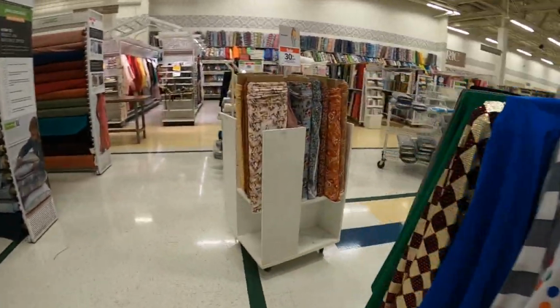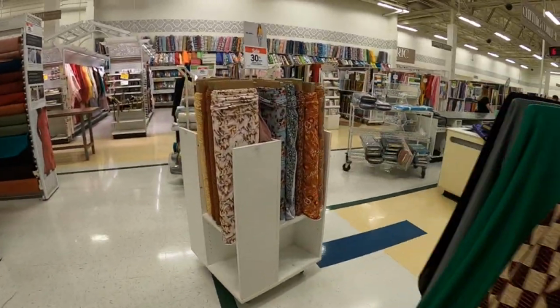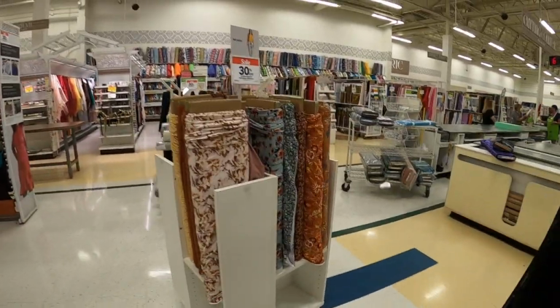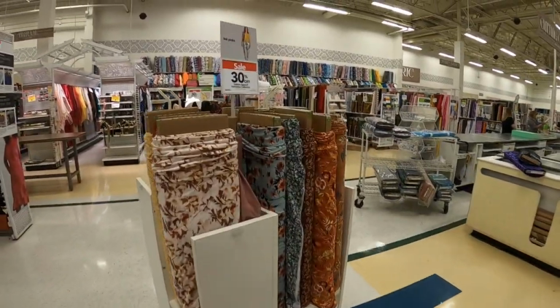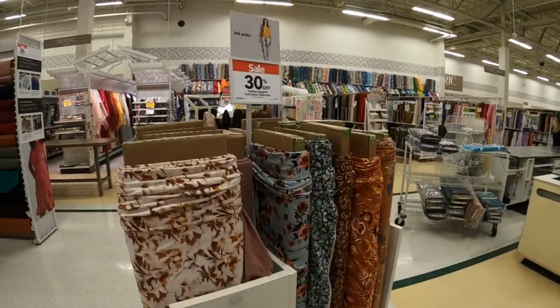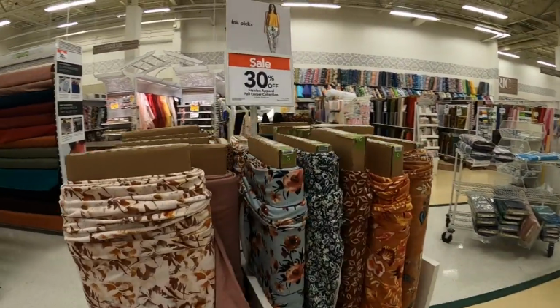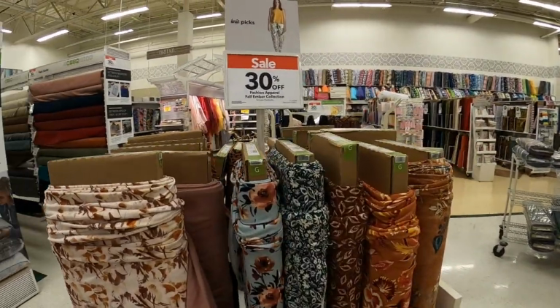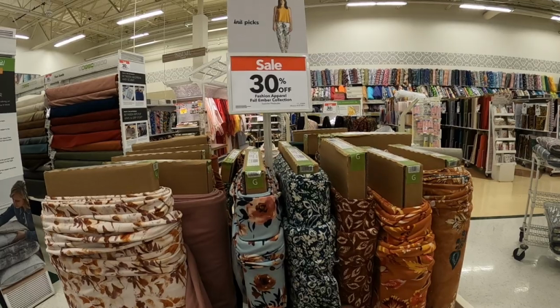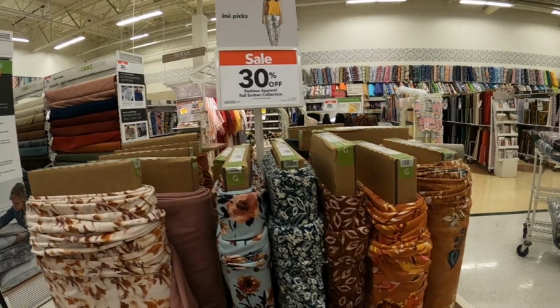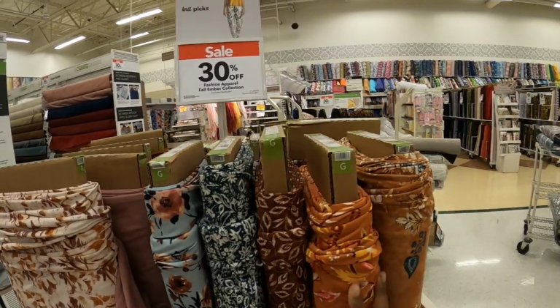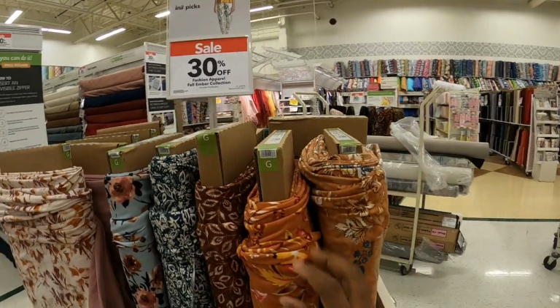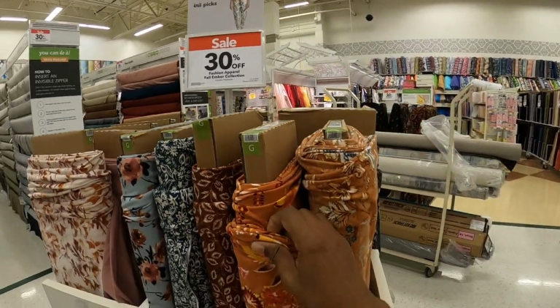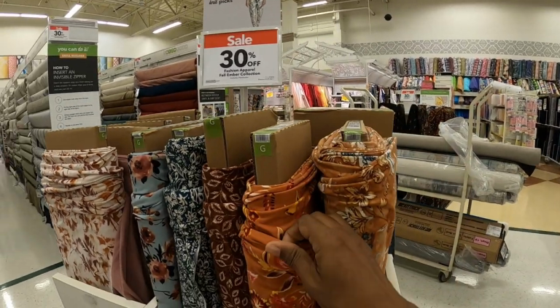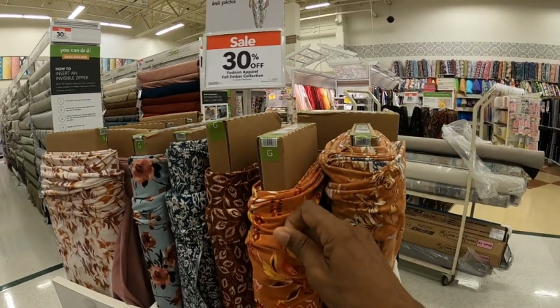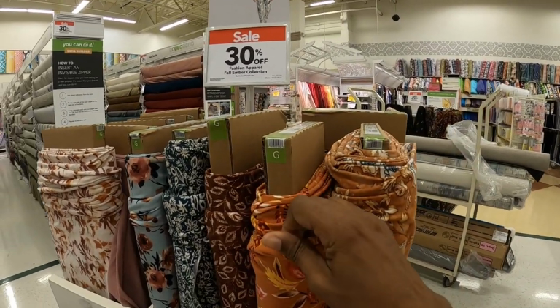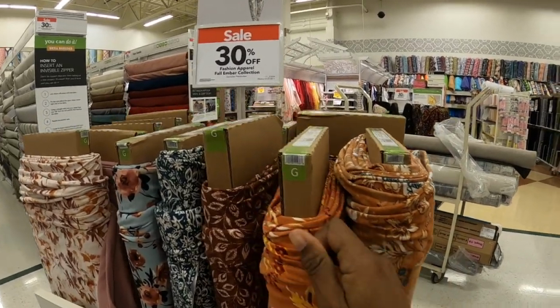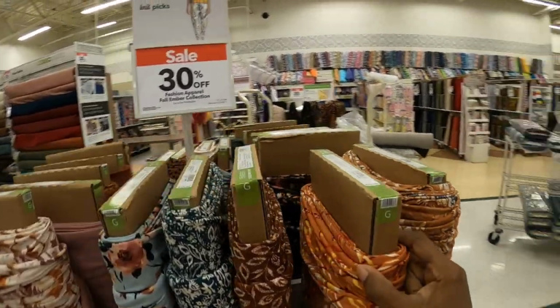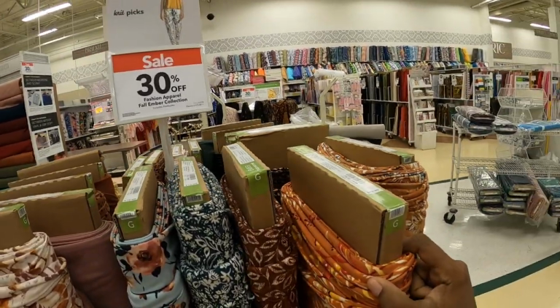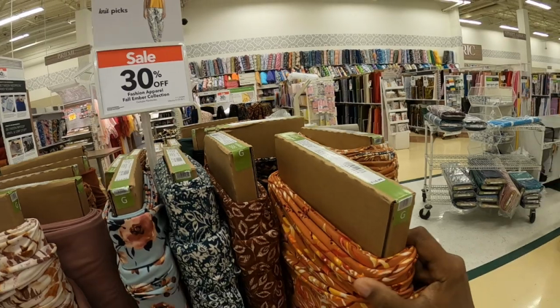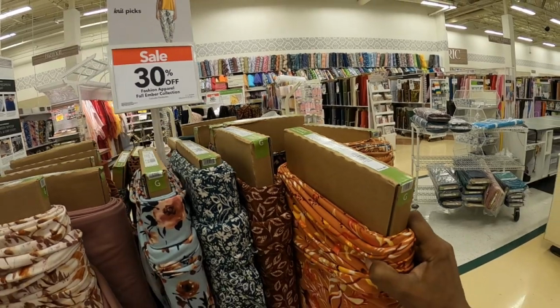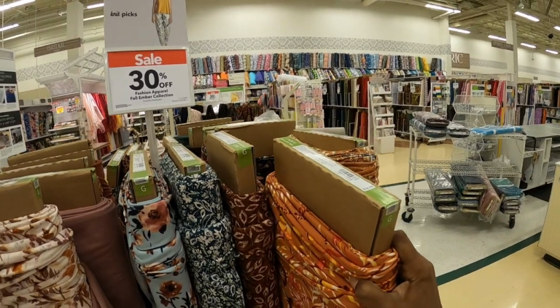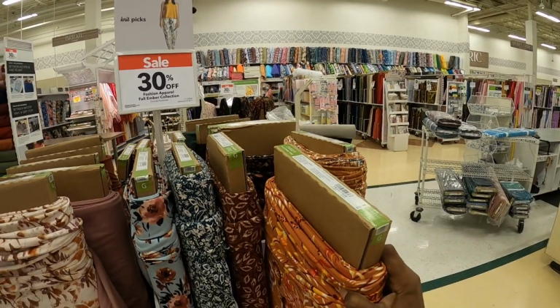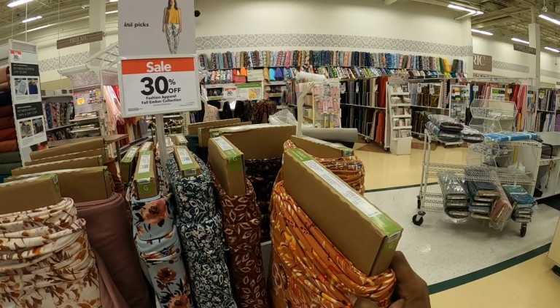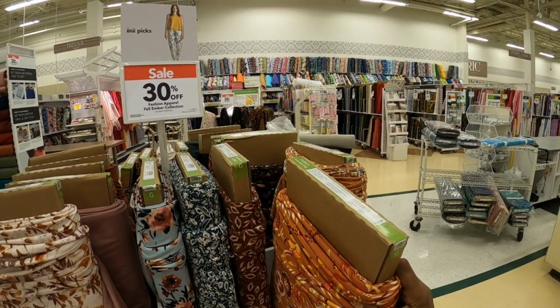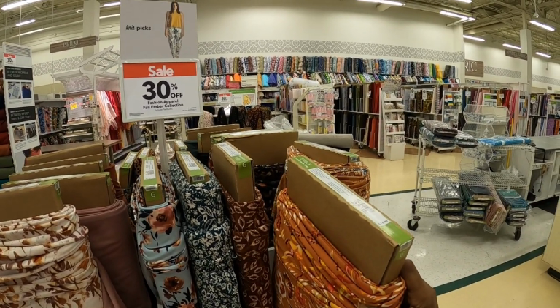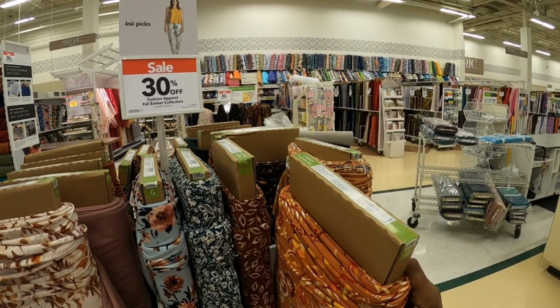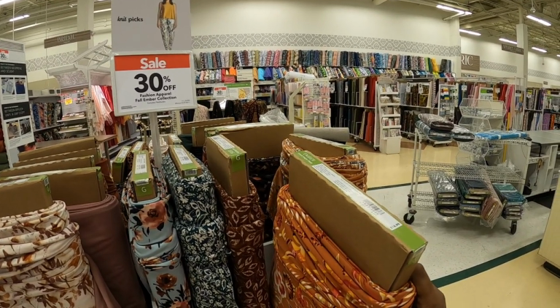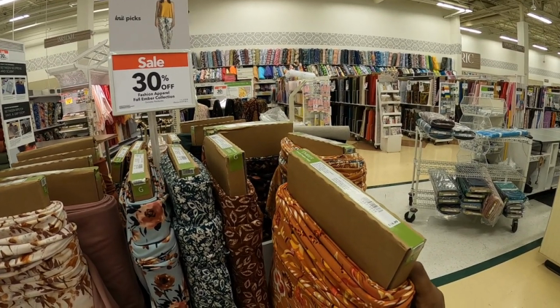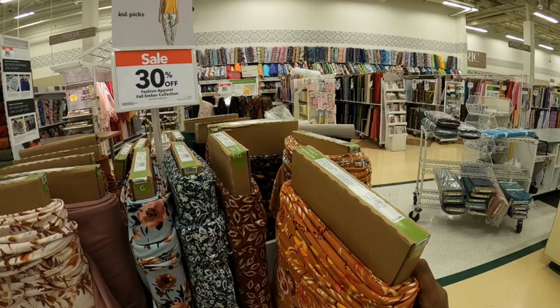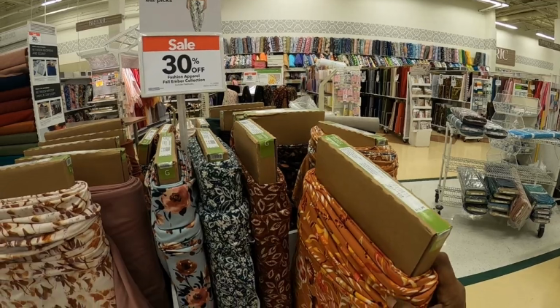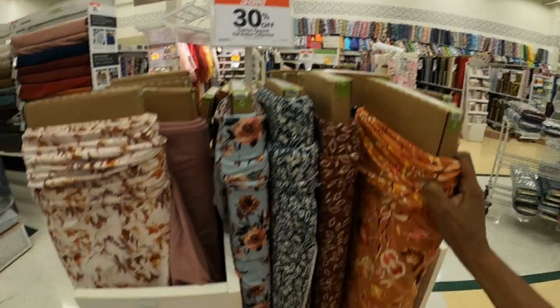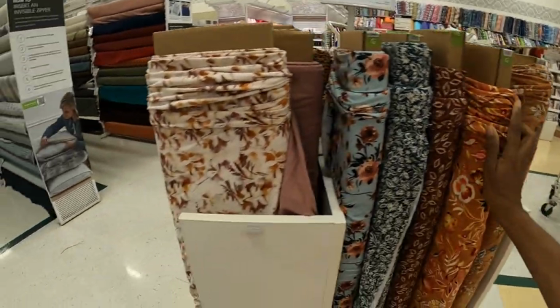And then this is a fall ember collection. These are like knit fabric. It's real soft - polyester and spandex knit.